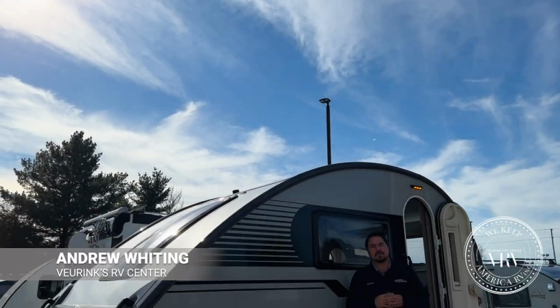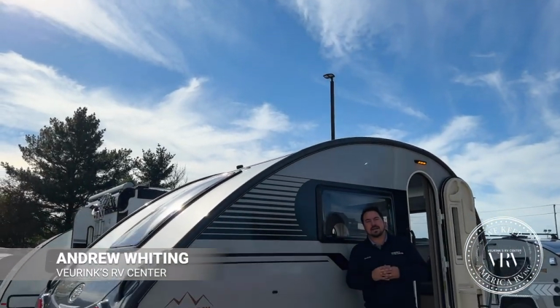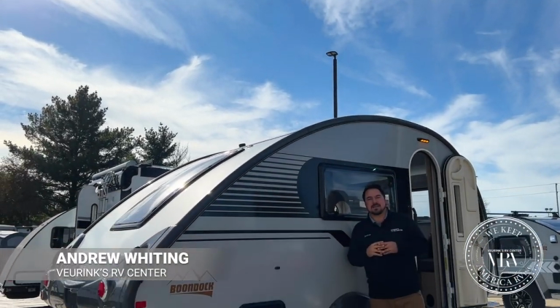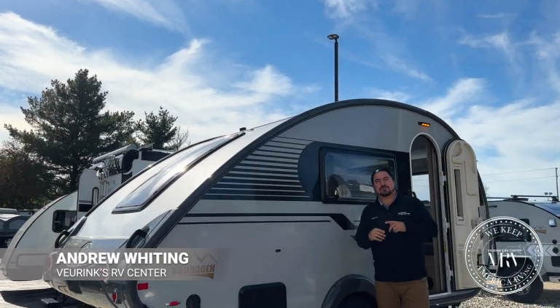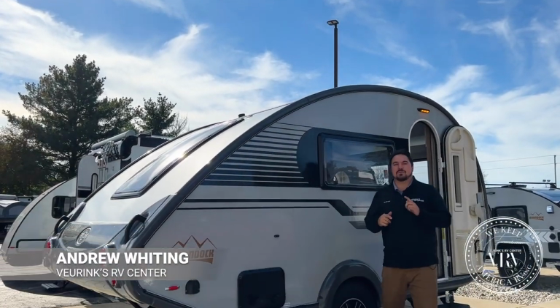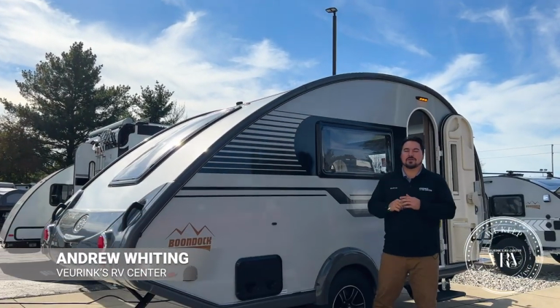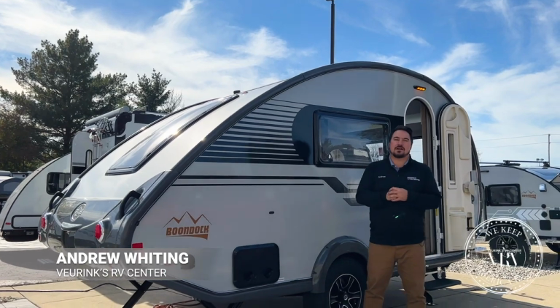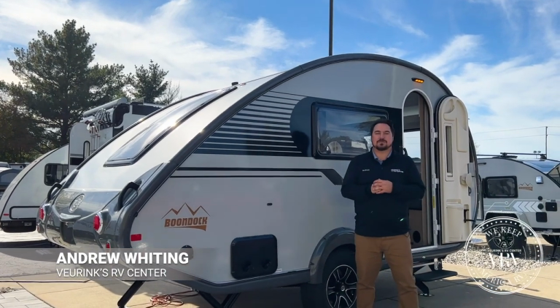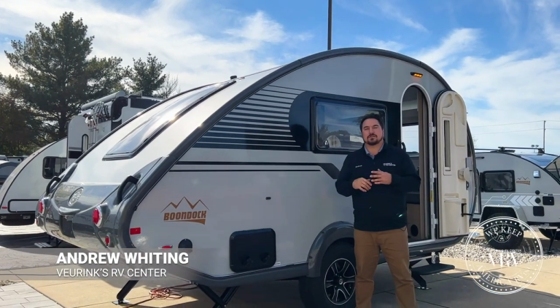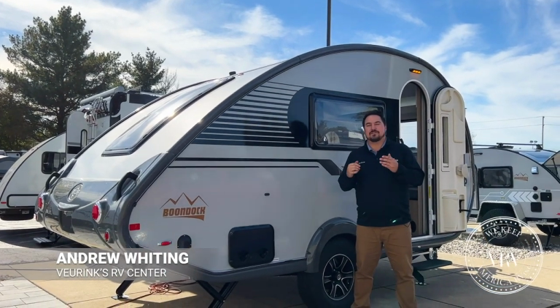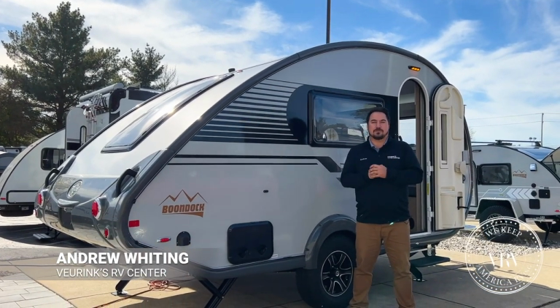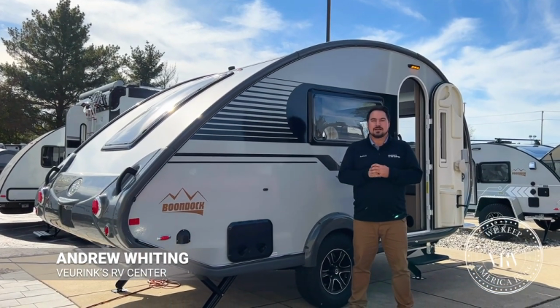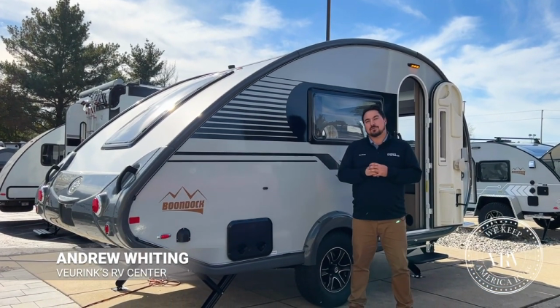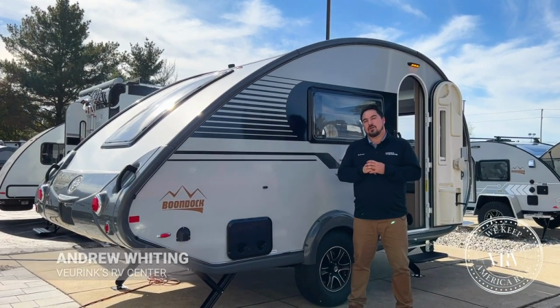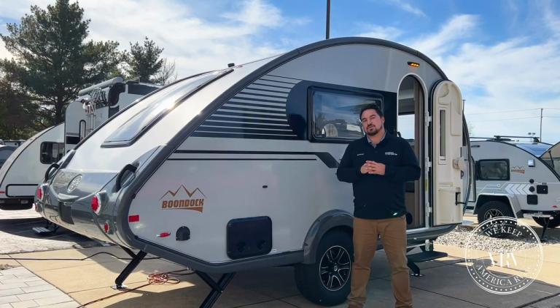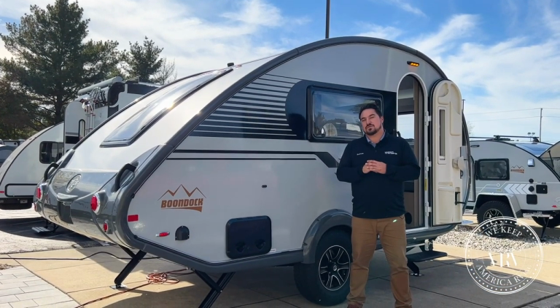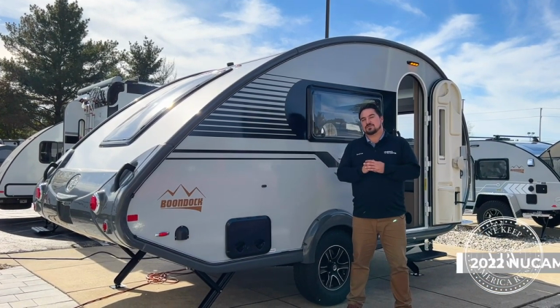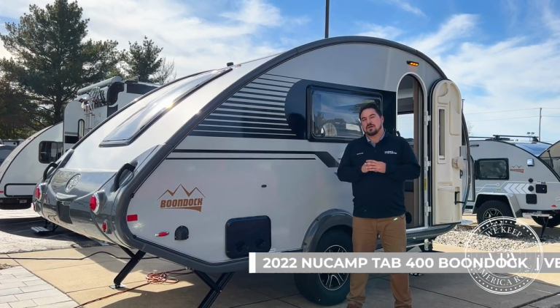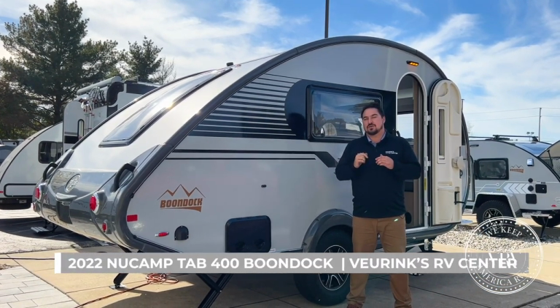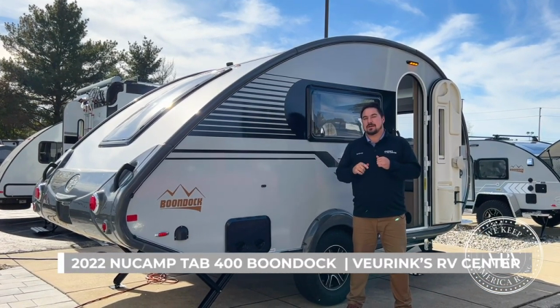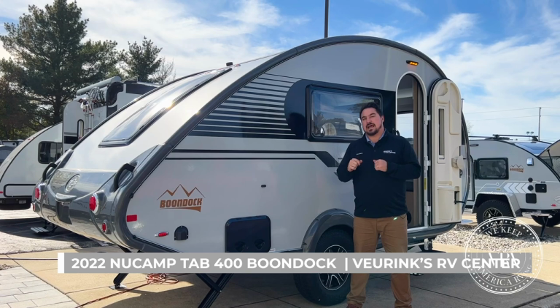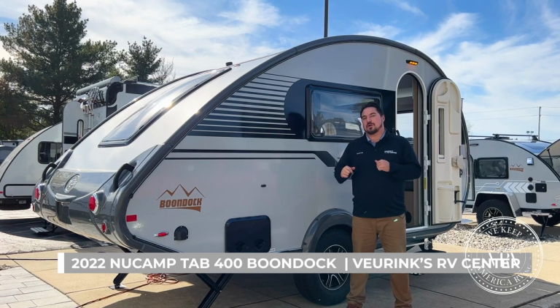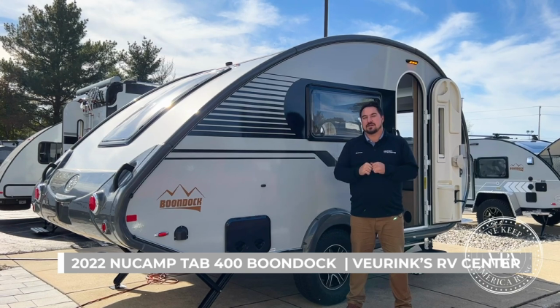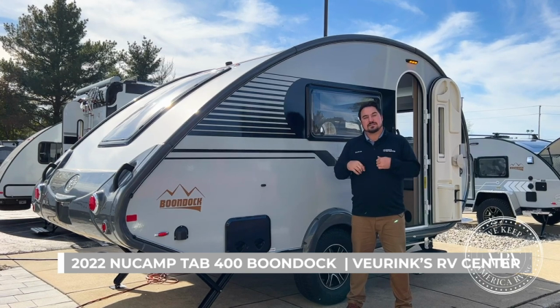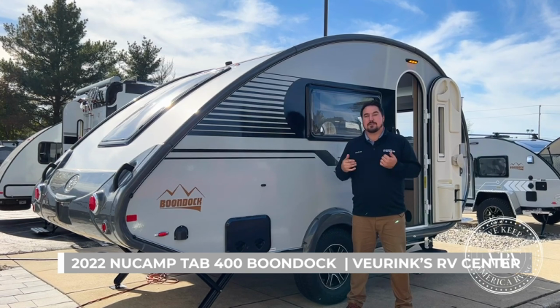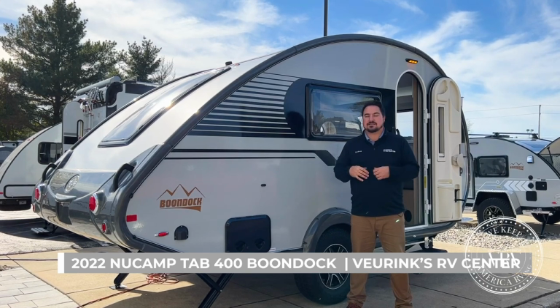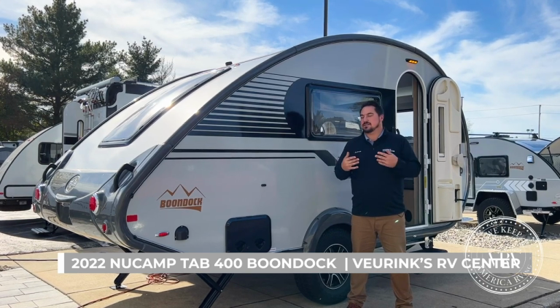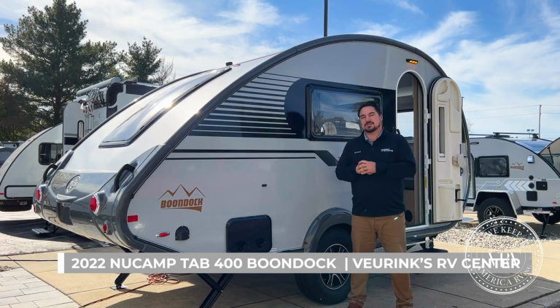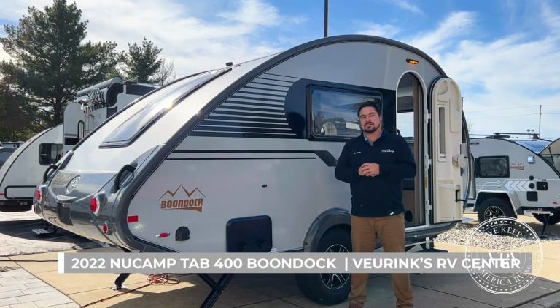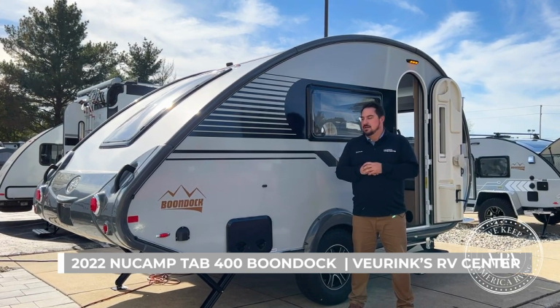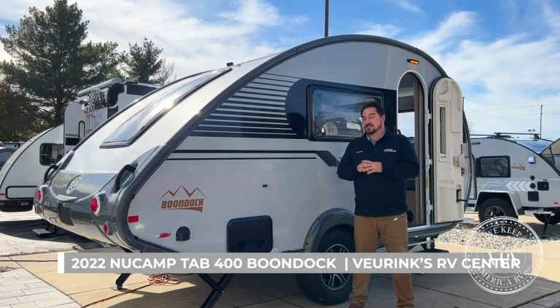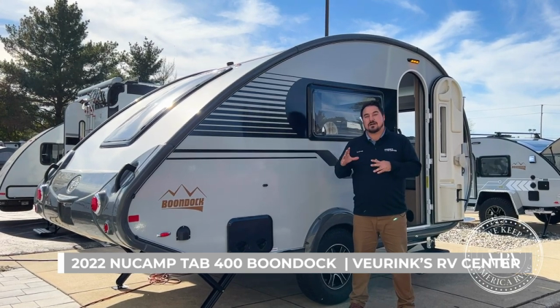Hey guys, Andrew here with Viewrinks RV with another great video. Today we're going to go over the 2022 NuCamp Tab 400, some of the updates and some of the changes. Let's get started.